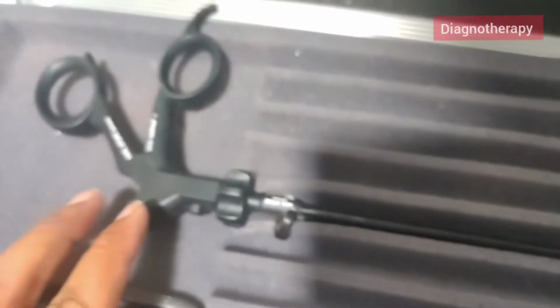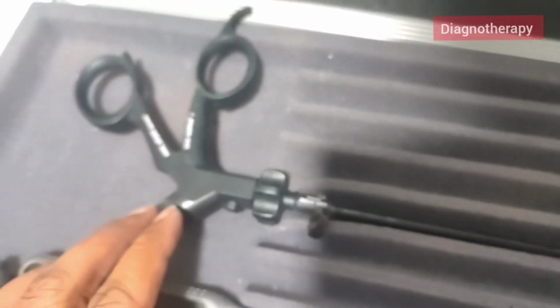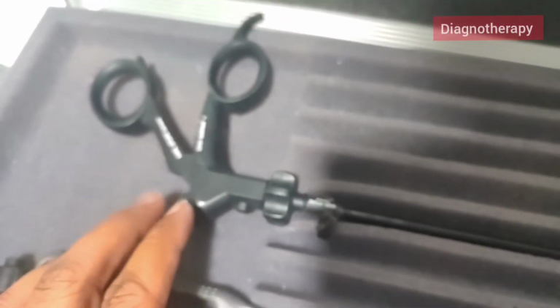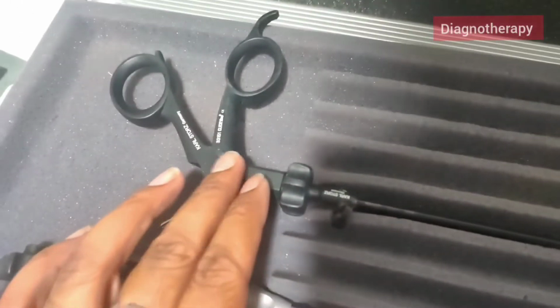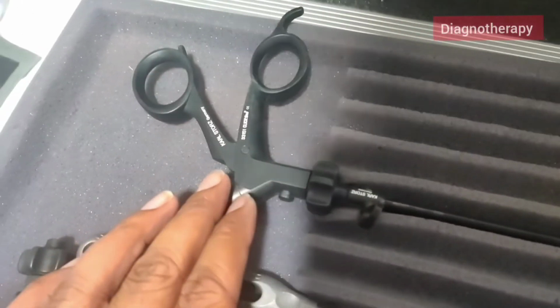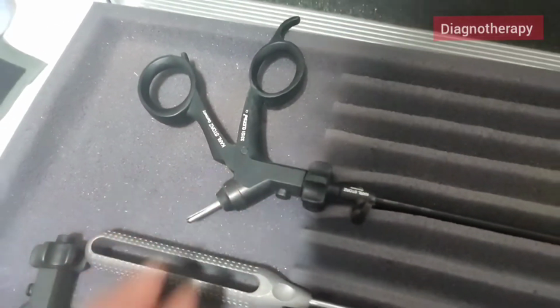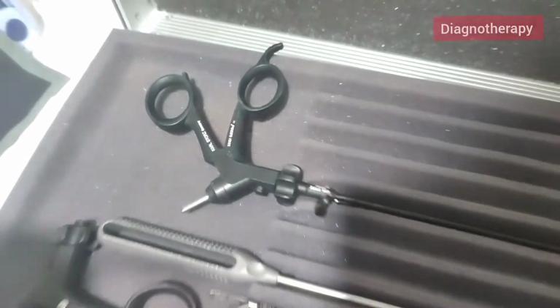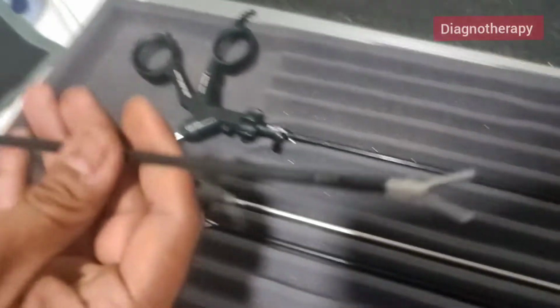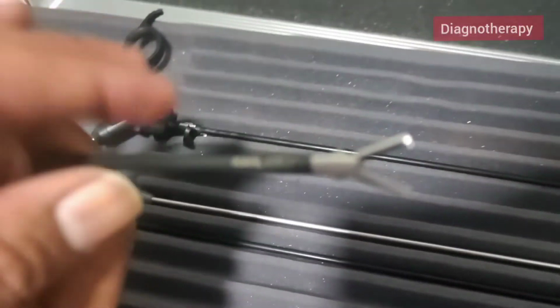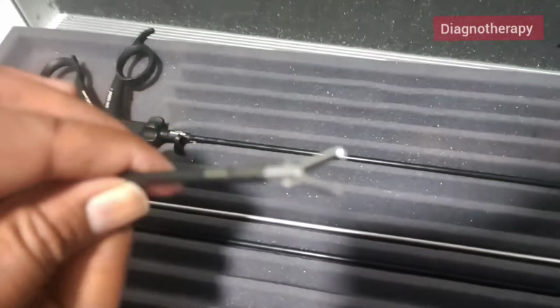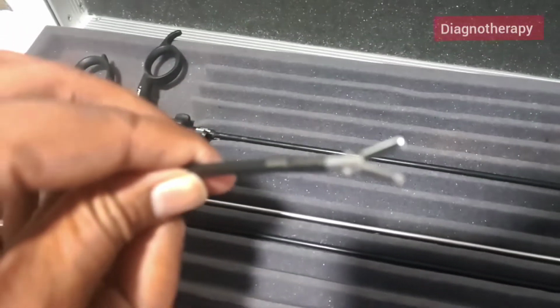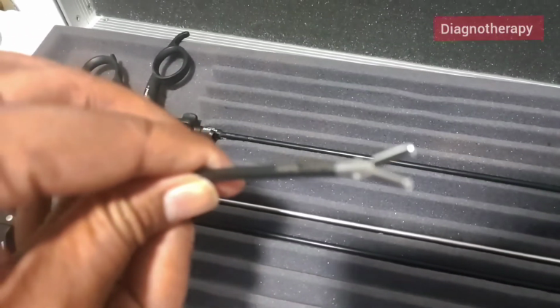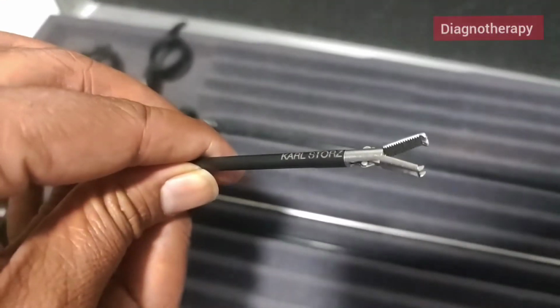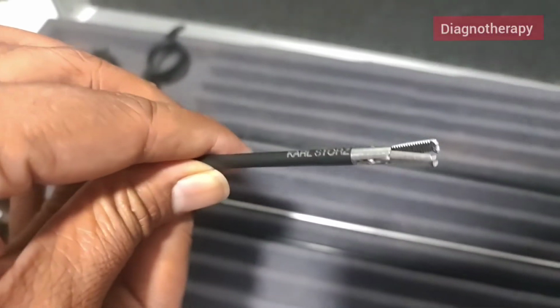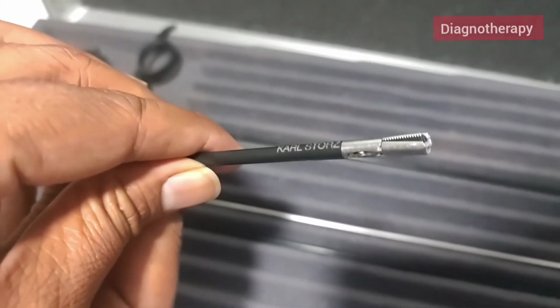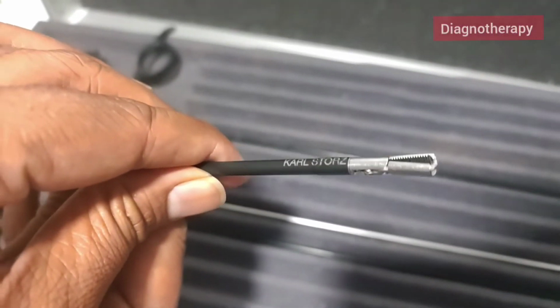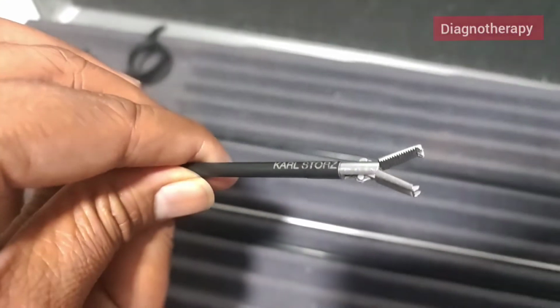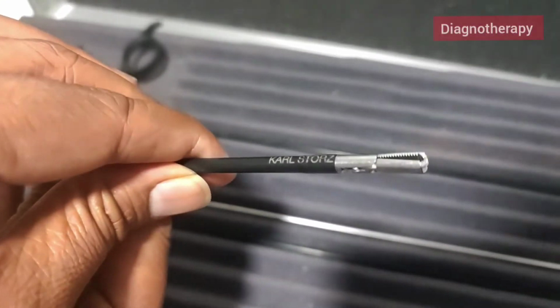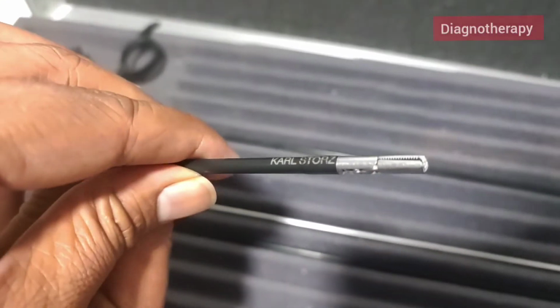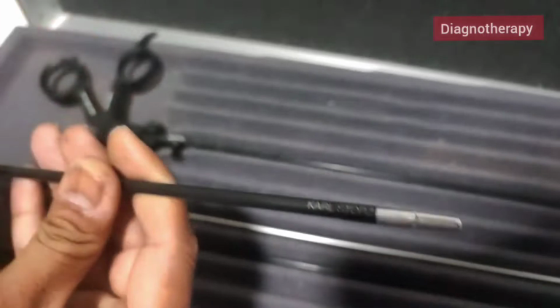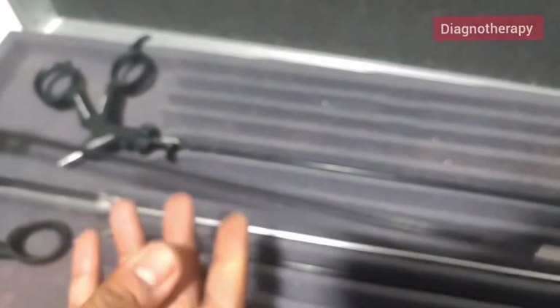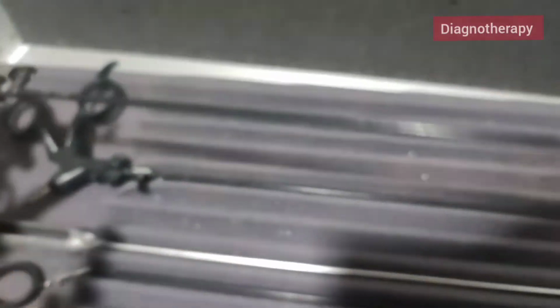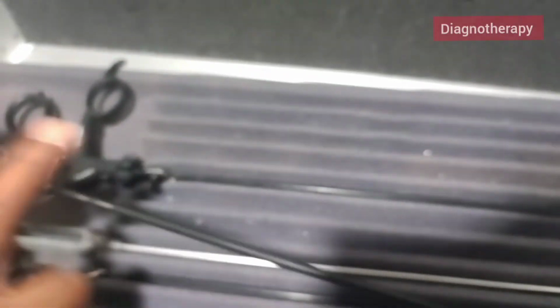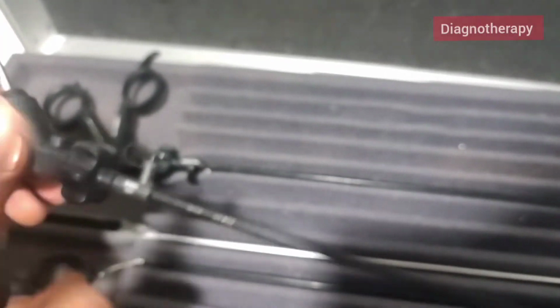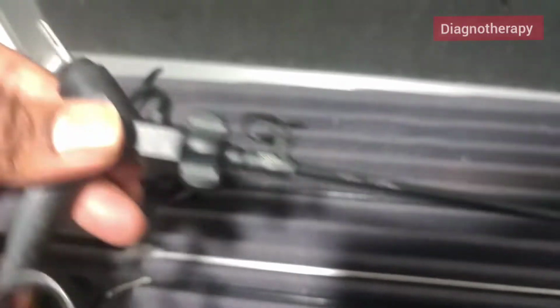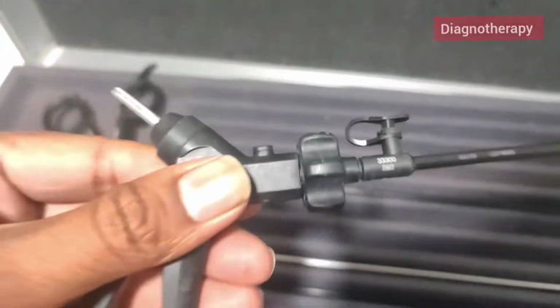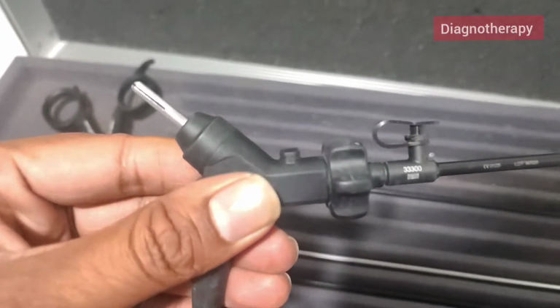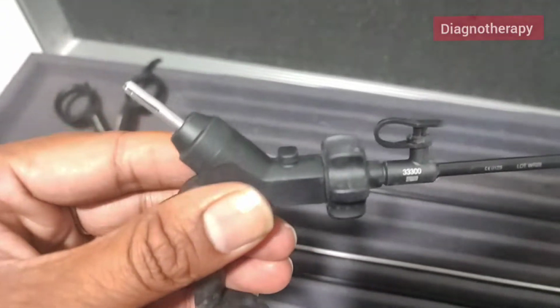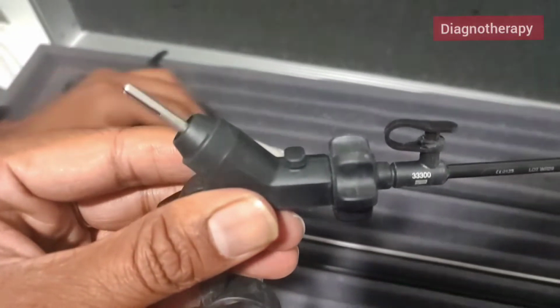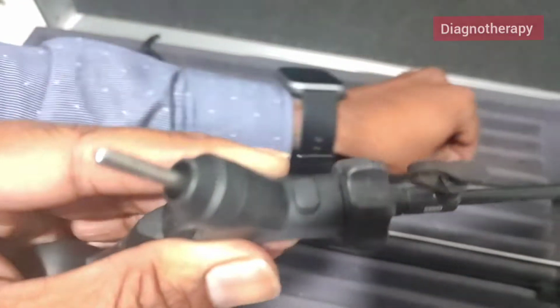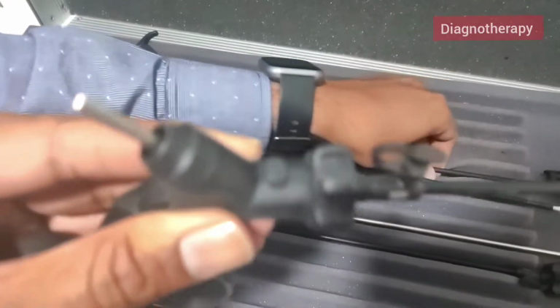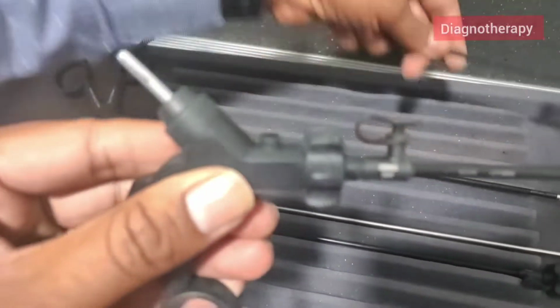Now this is a tooth grasper. You can see the front end — it's a little bit different. These instruments are very small, so focusing on that finer portion takes a little bit of time.